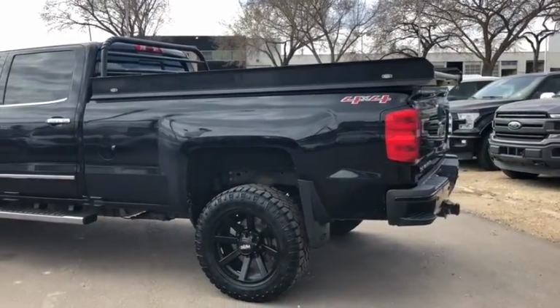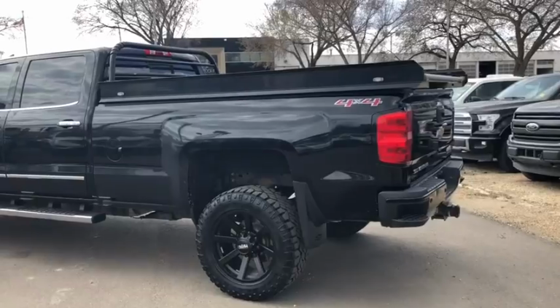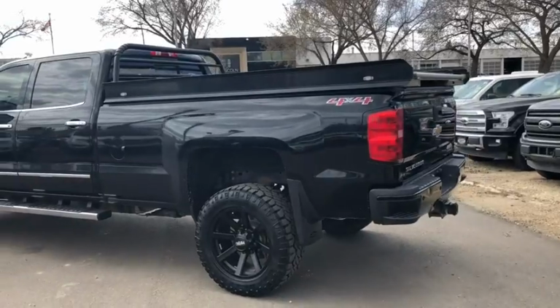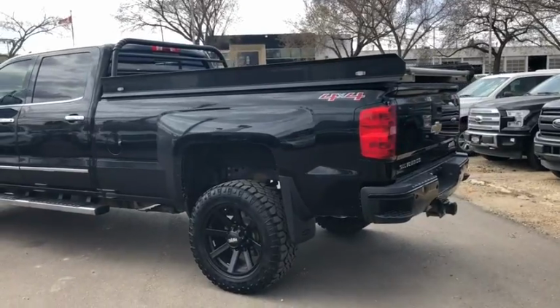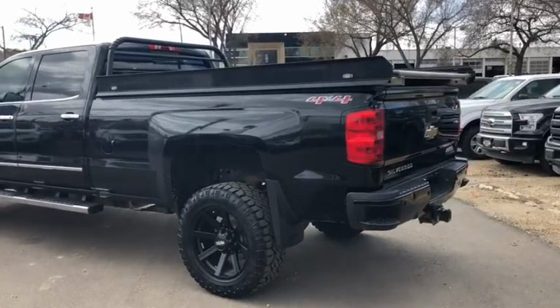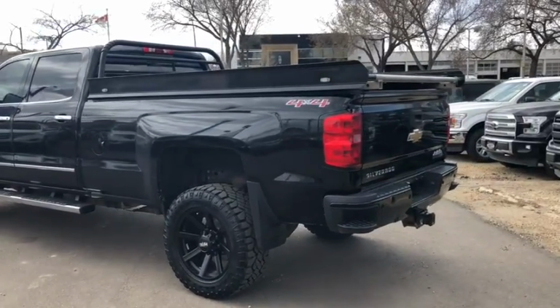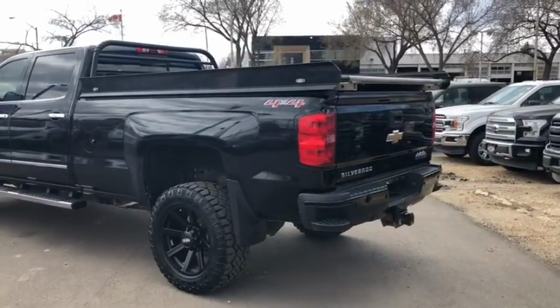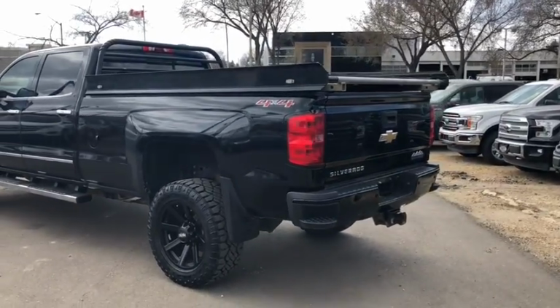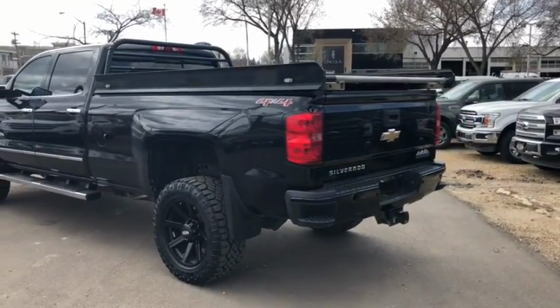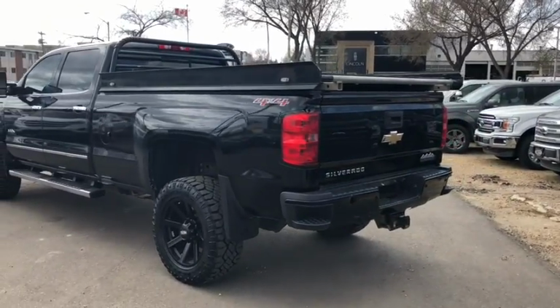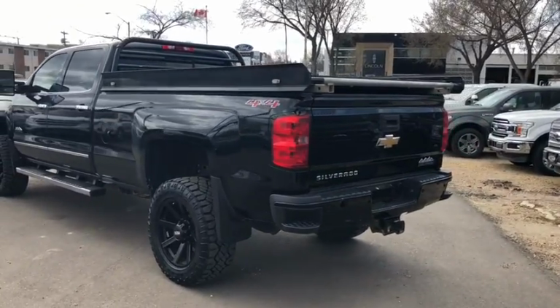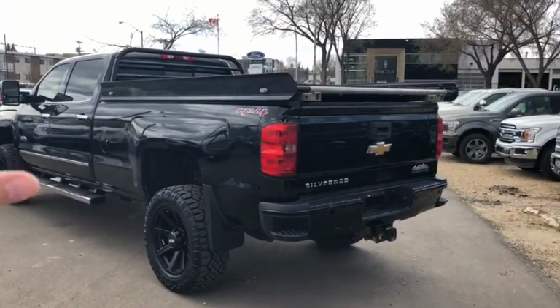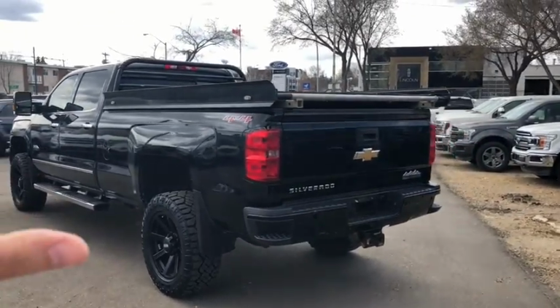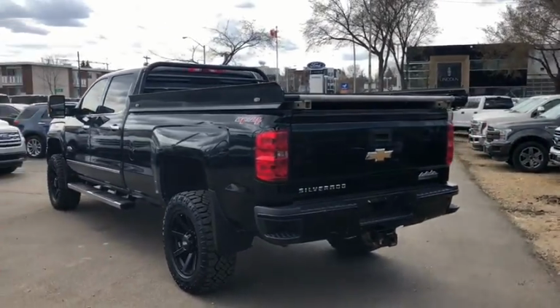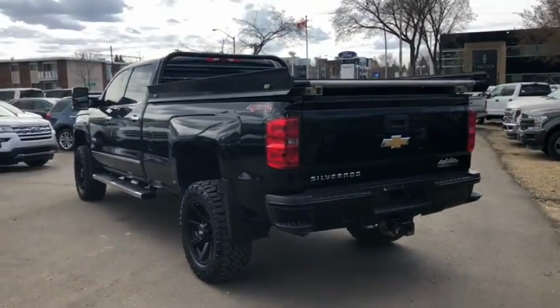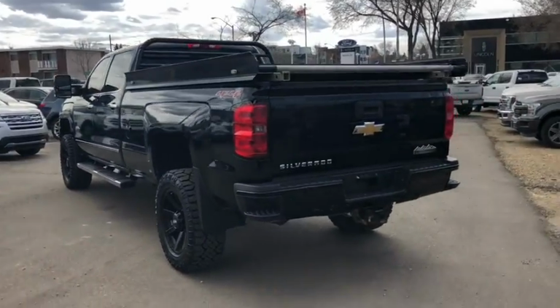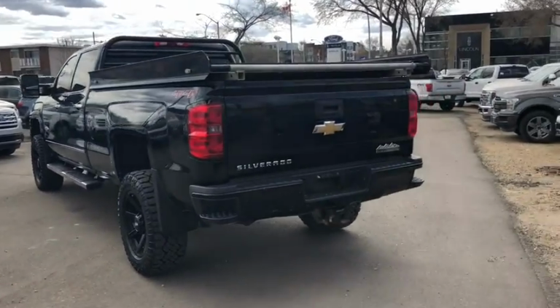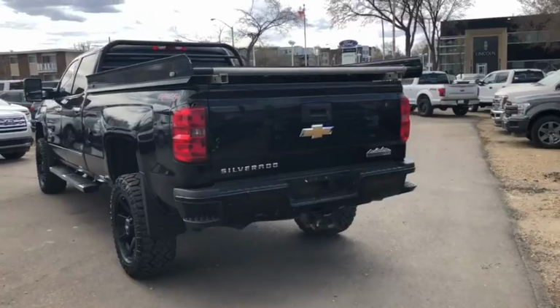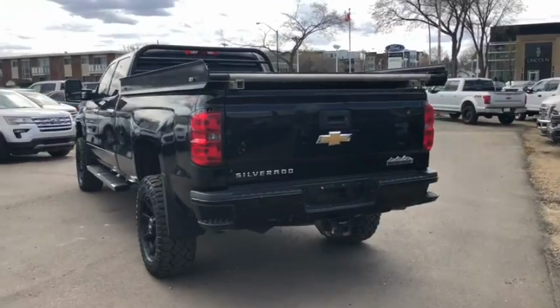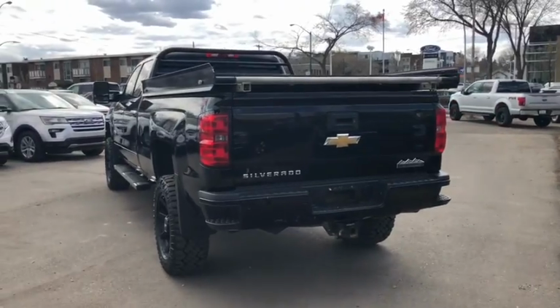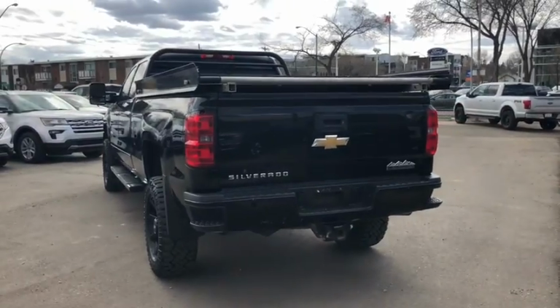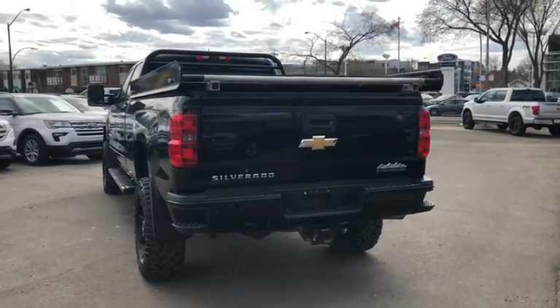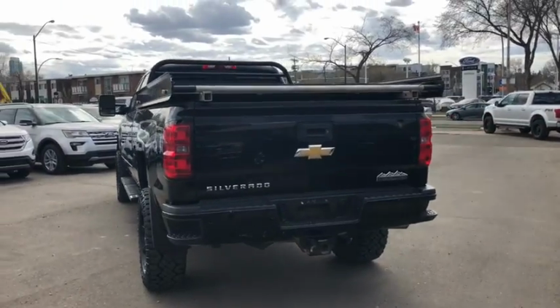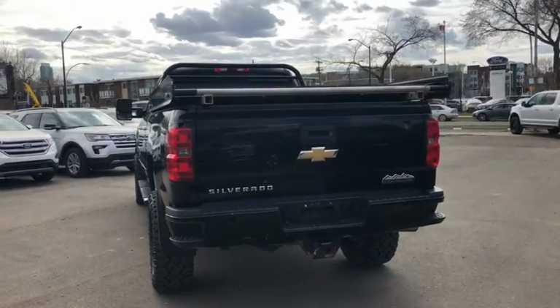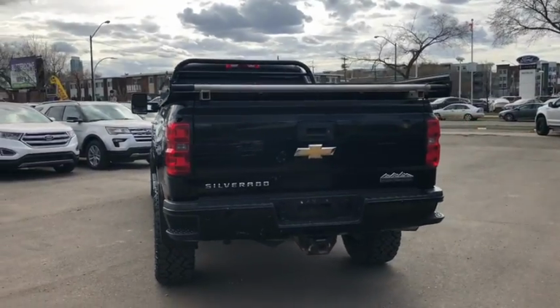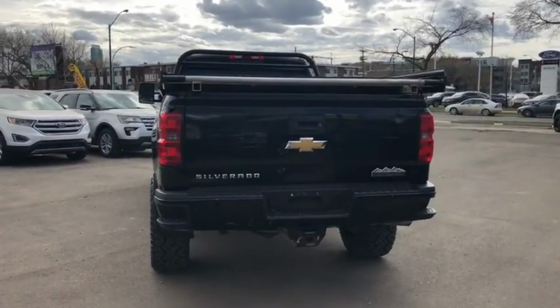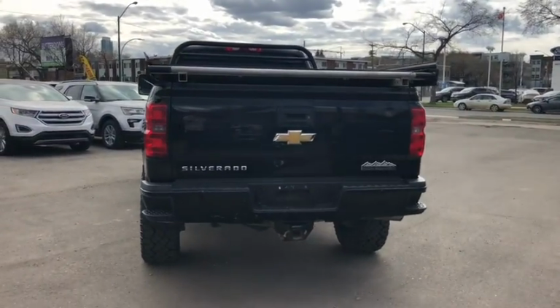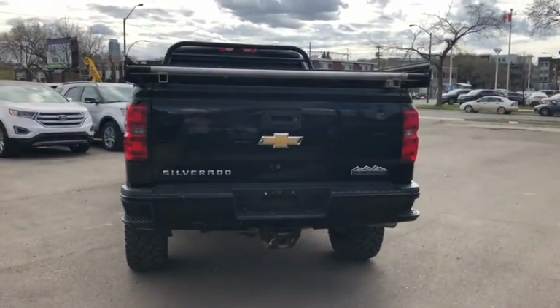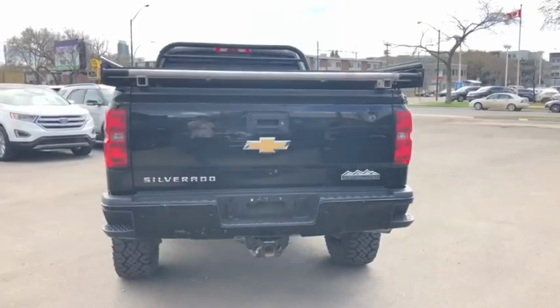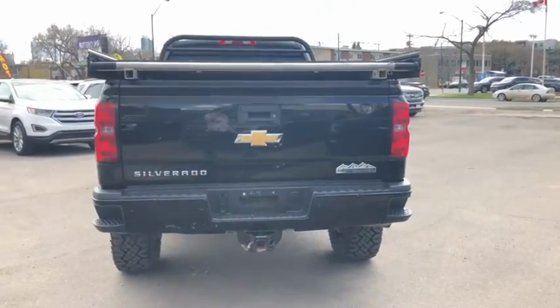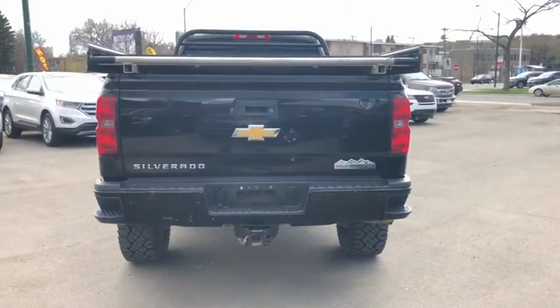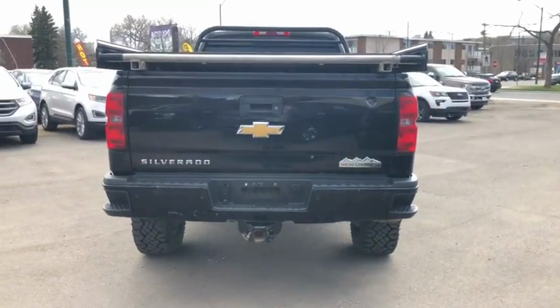There's a massive eight-foot box on this truck — as you can see we have the sled deck built on there as well. Nice and big truck, ready to go out to the mountains with all your toys.